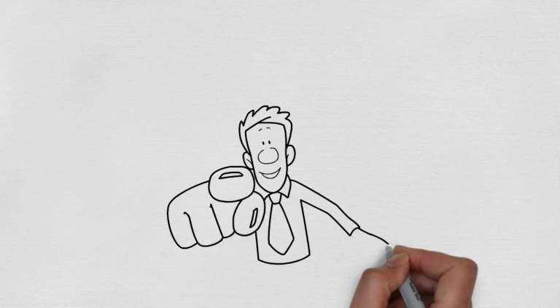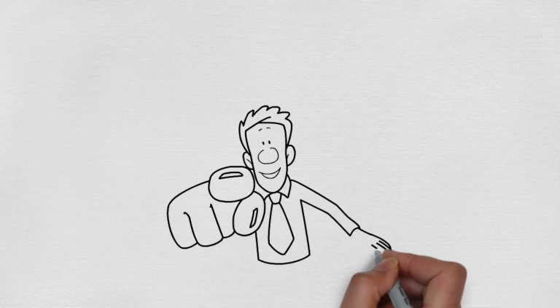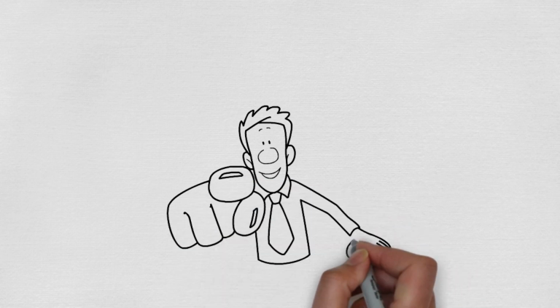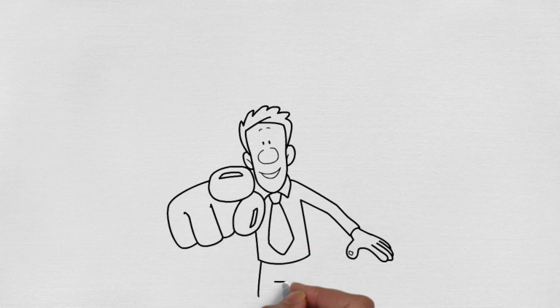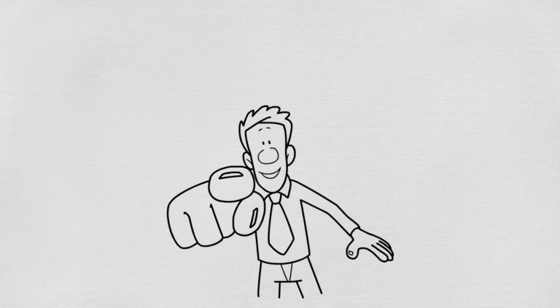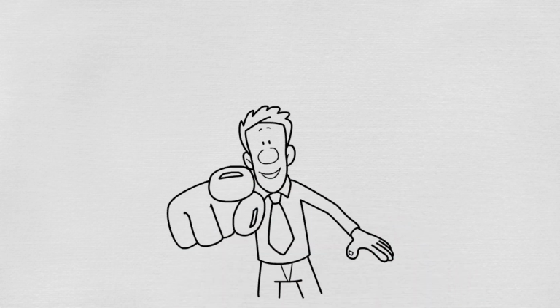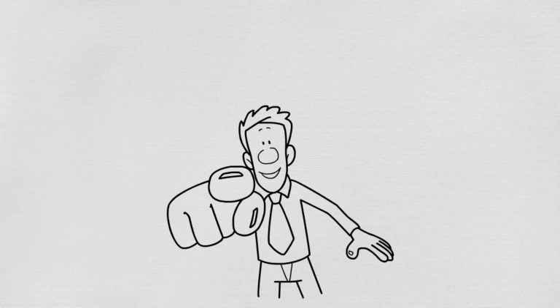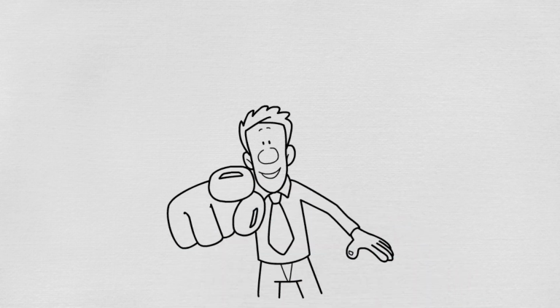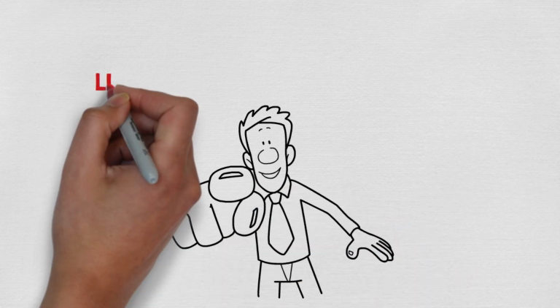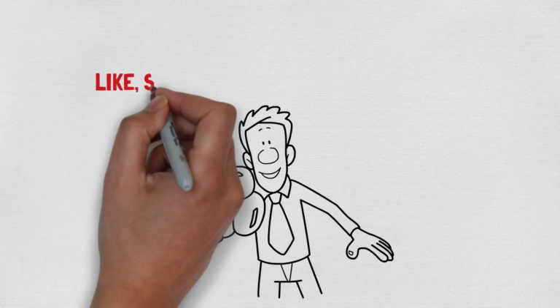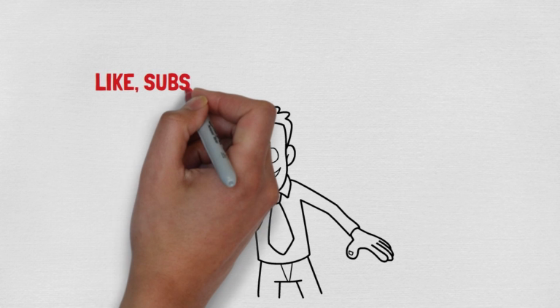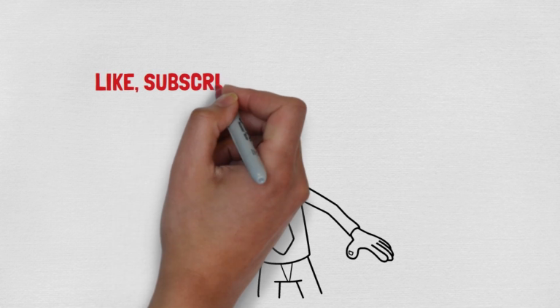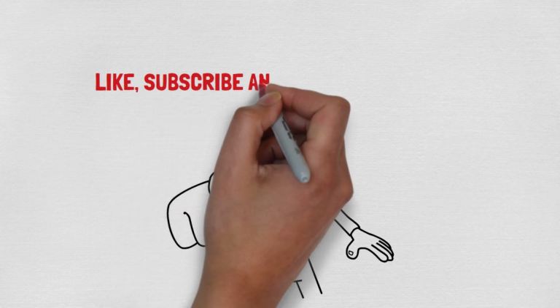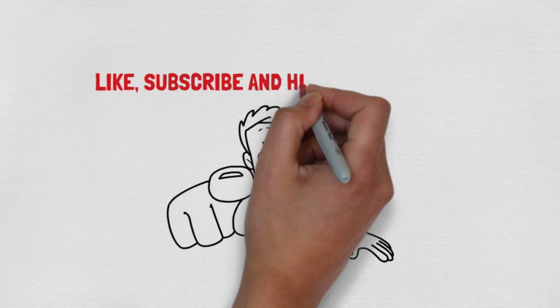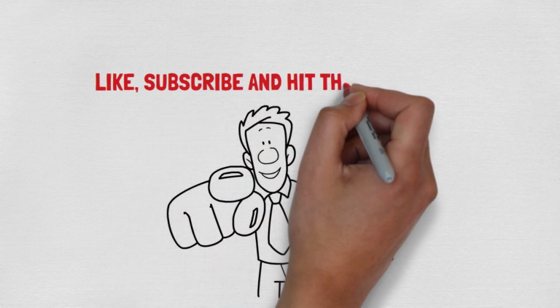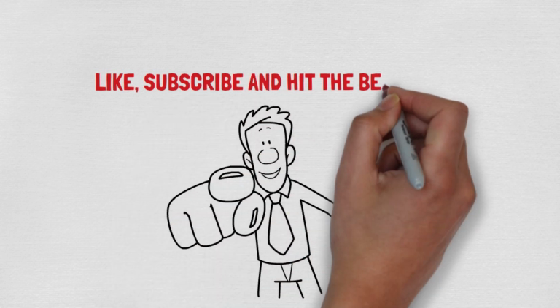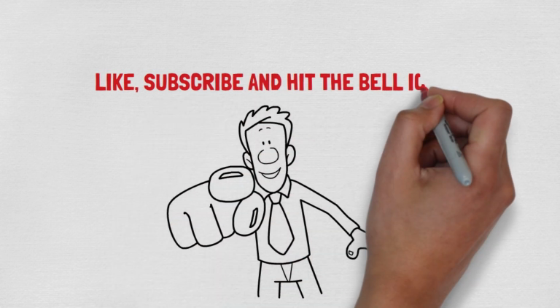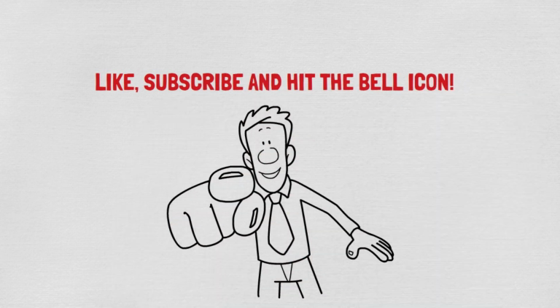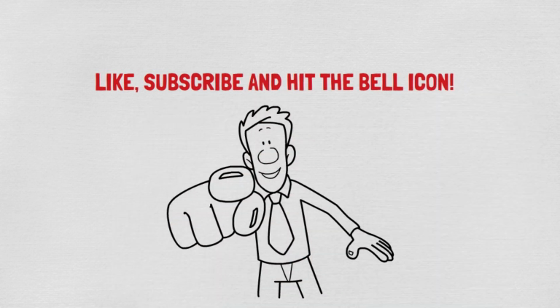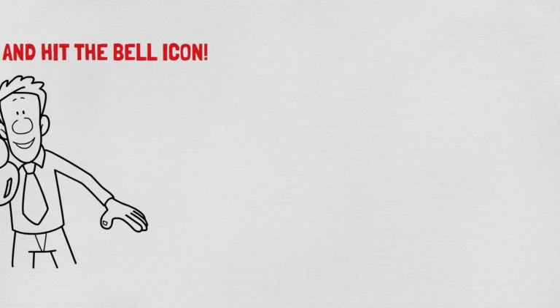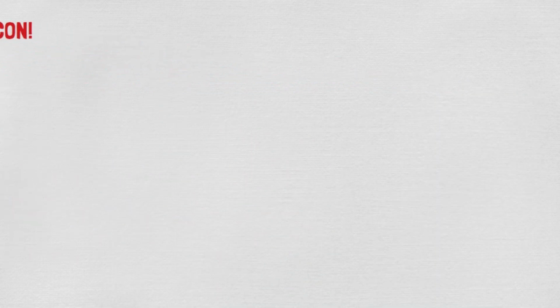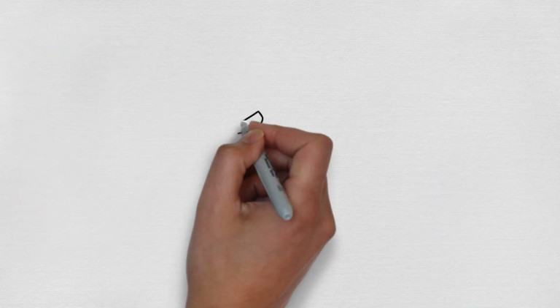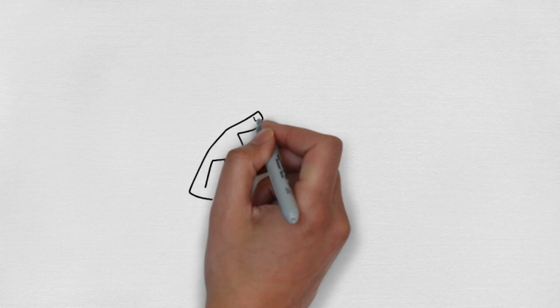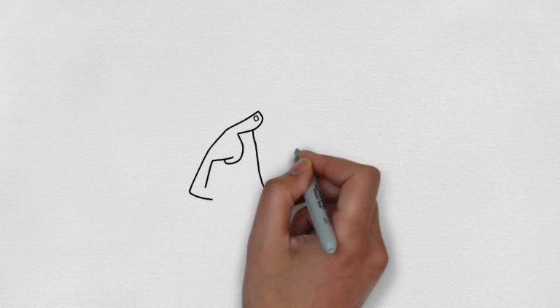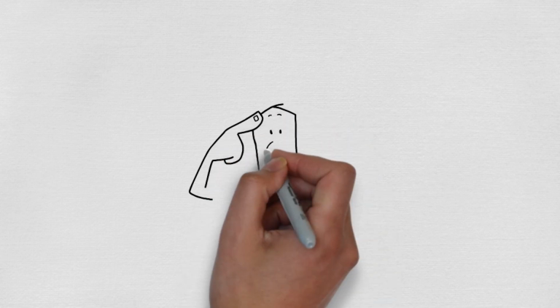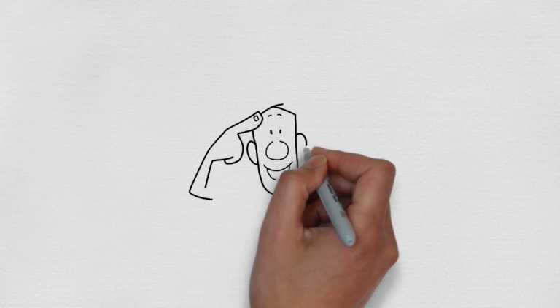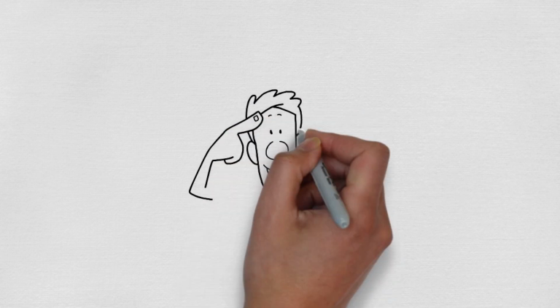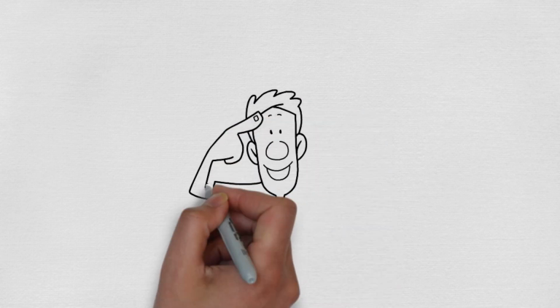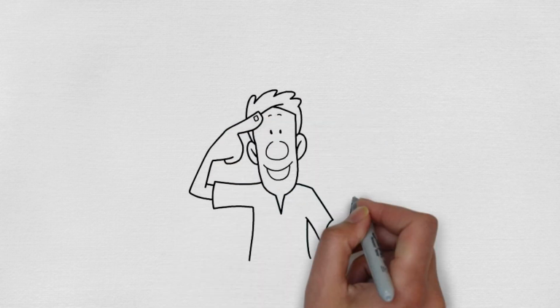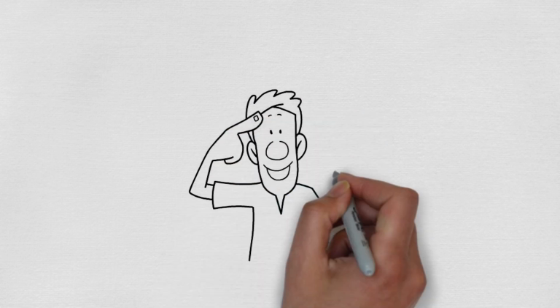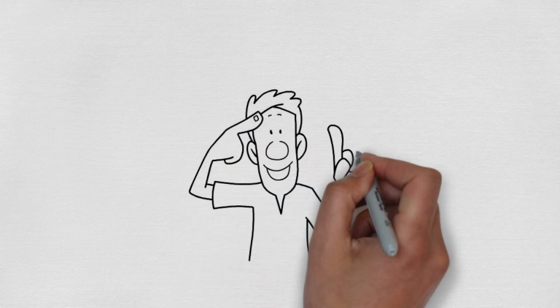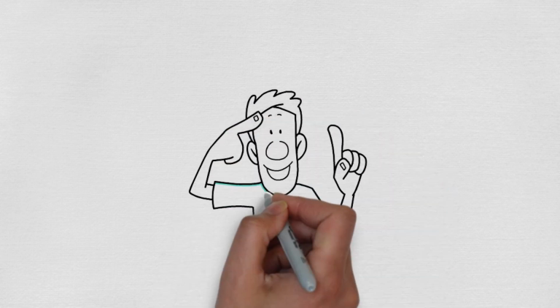Your stories could inspire others to try this natural remedy. Remember to like, subscribe, and hit the bell icon for more tips on natural skincare solutions. Stay tuned for more insights into maintaining healthy, glowing skin naturally.